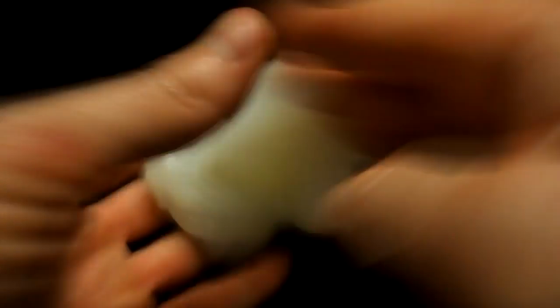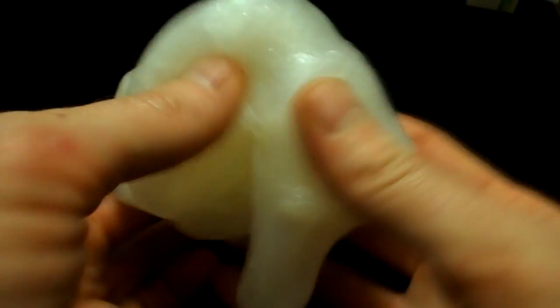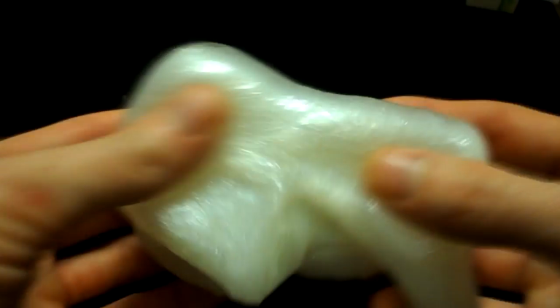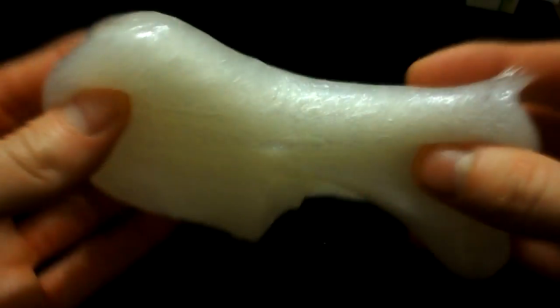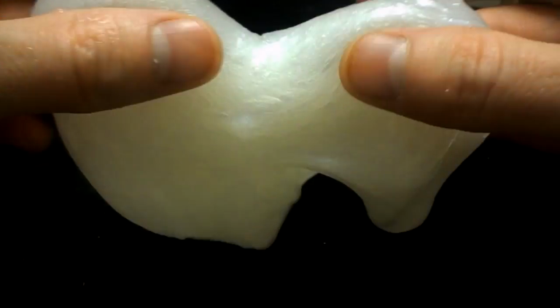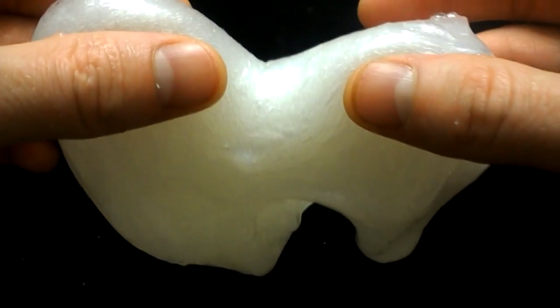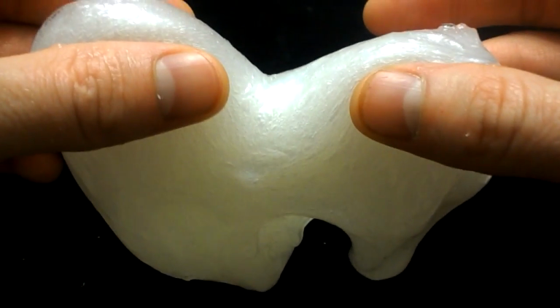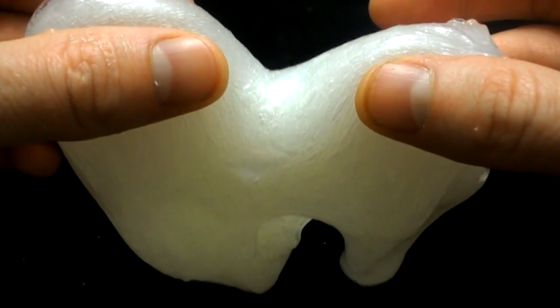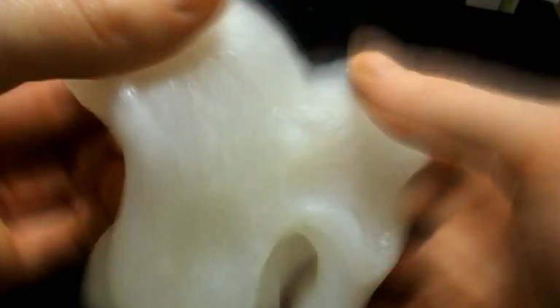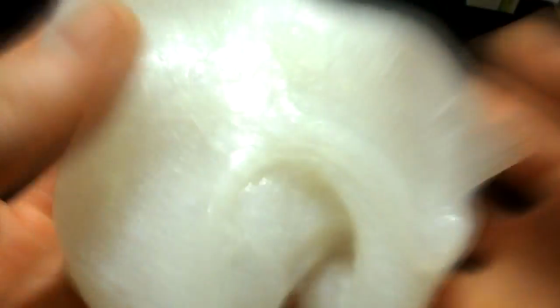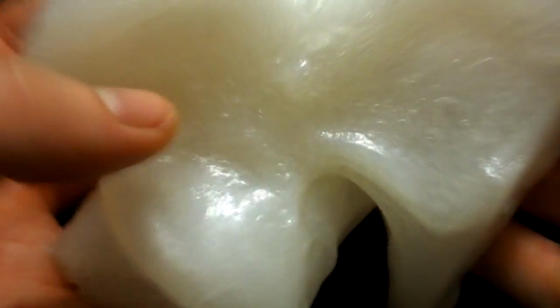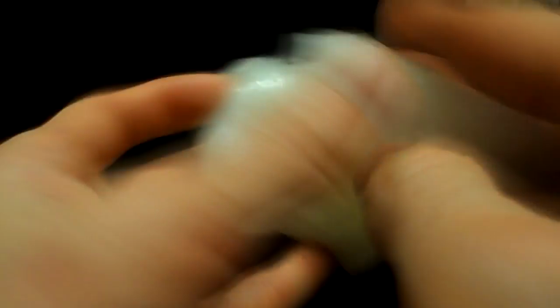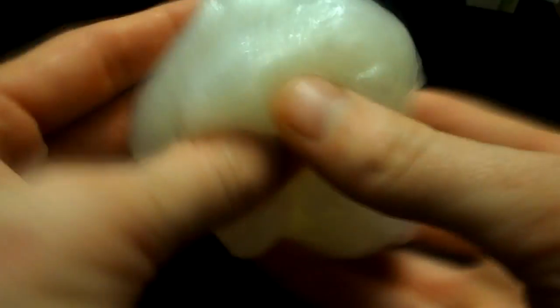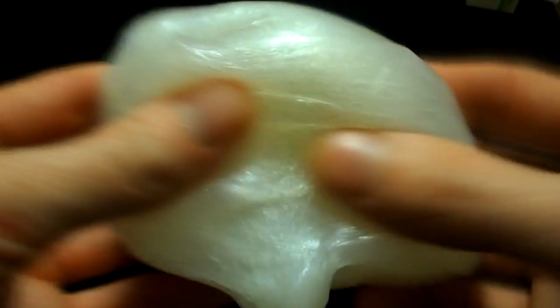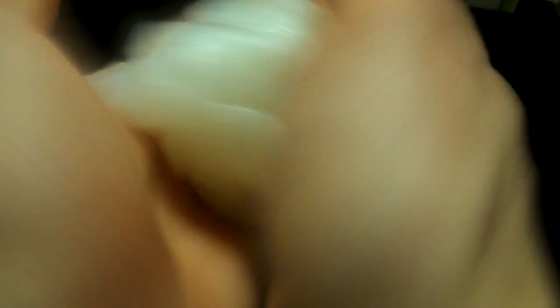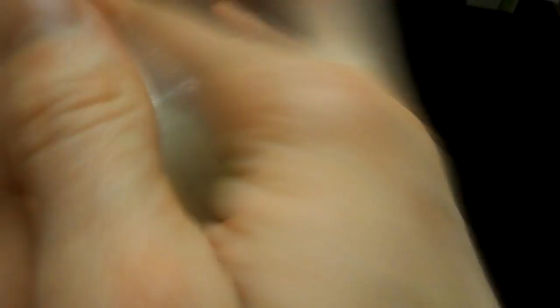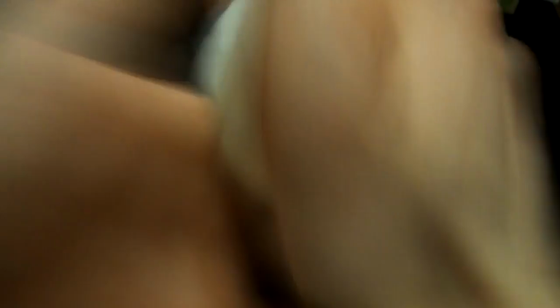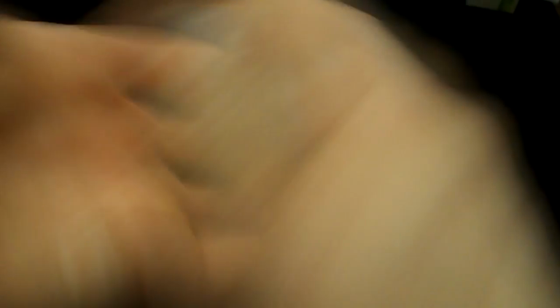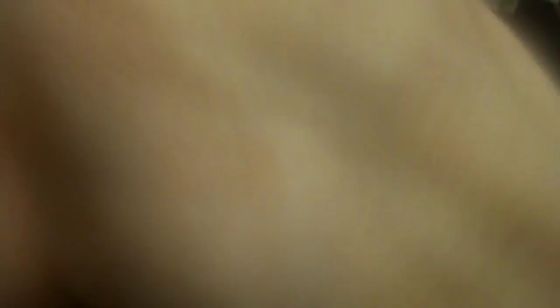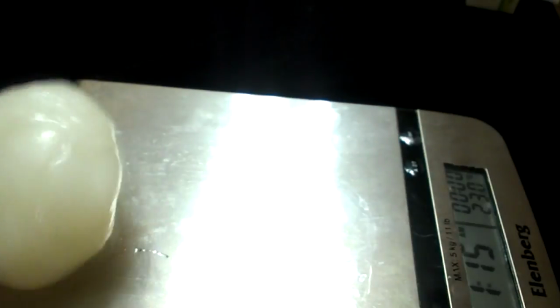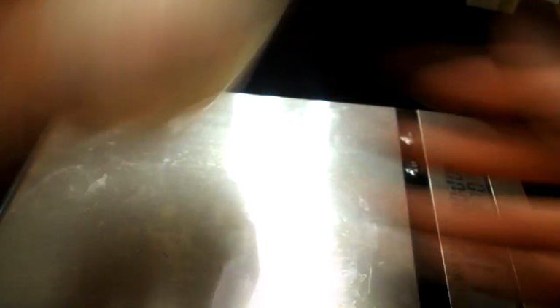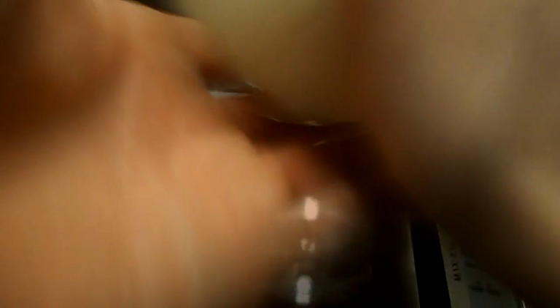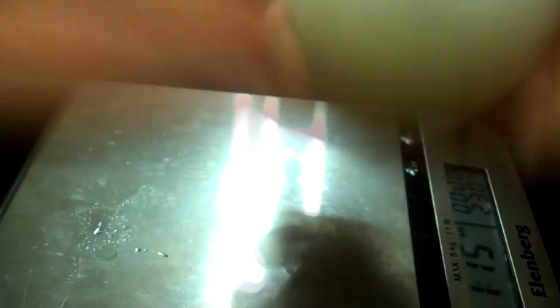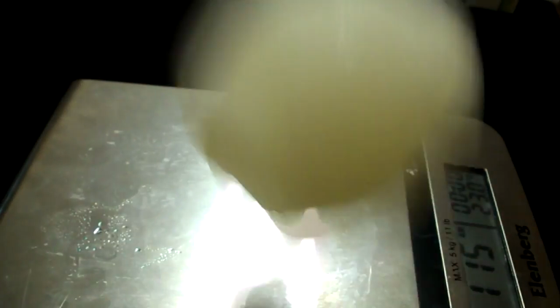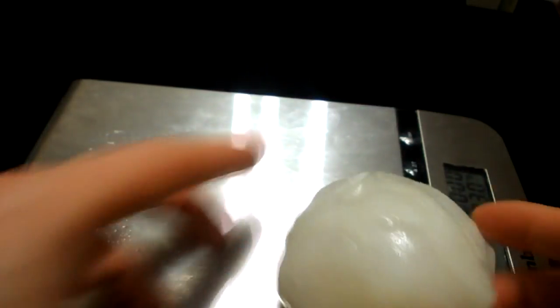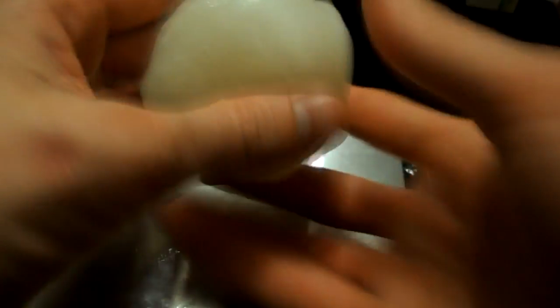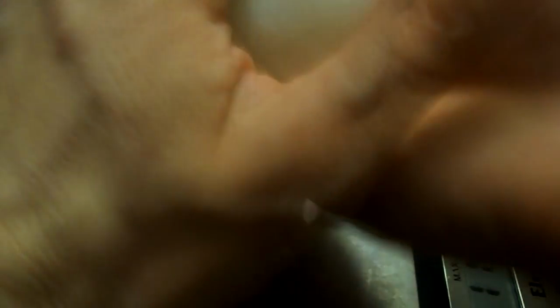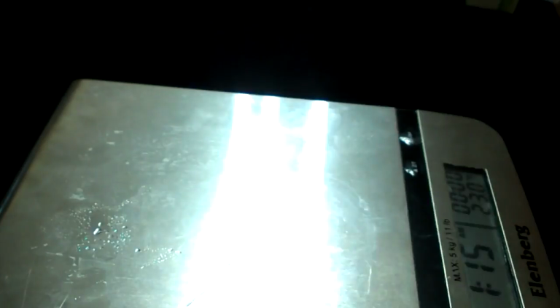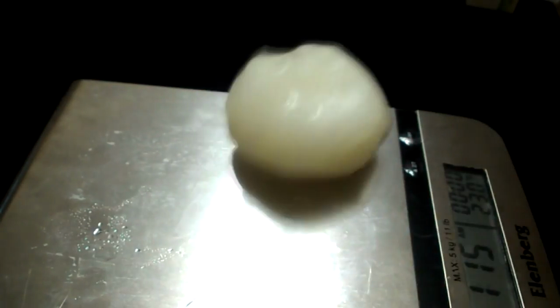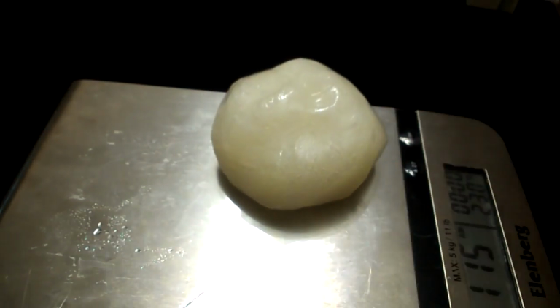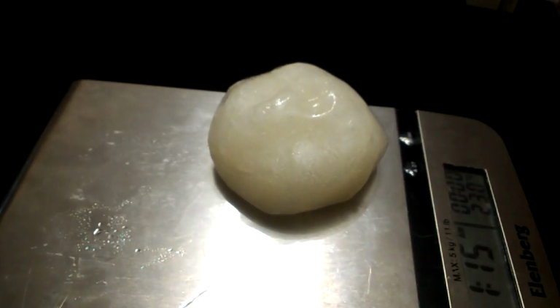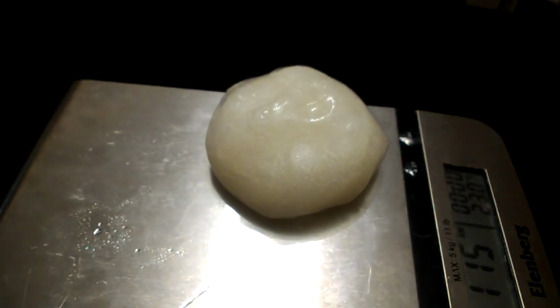Optionally you can paint the slime with dyes. I also advise you to keep the slime in the refrigerator in a sealed jar, so your slime will survive more than a month.